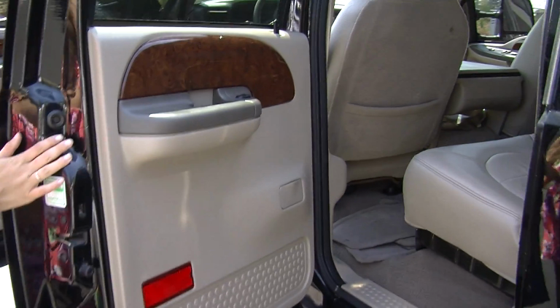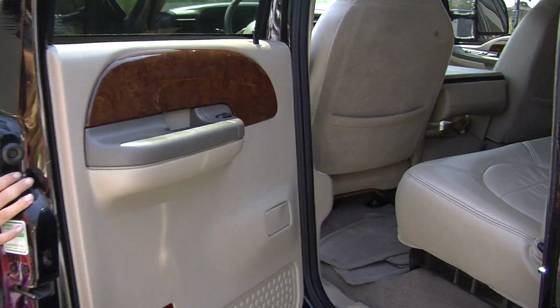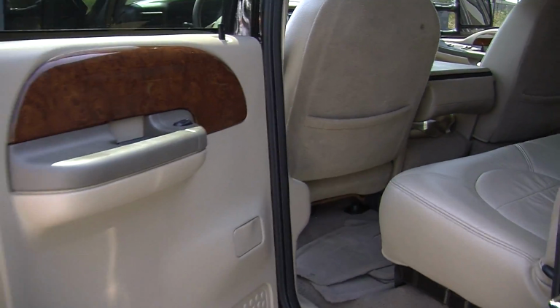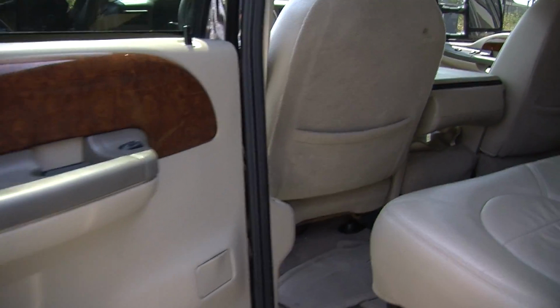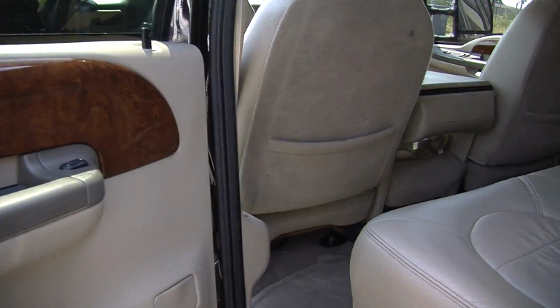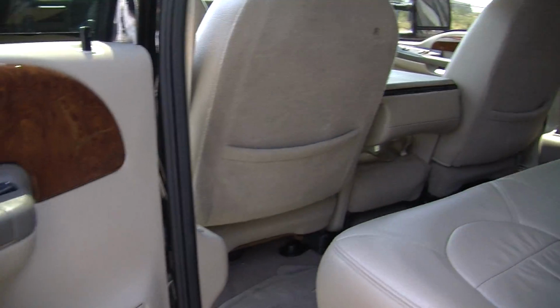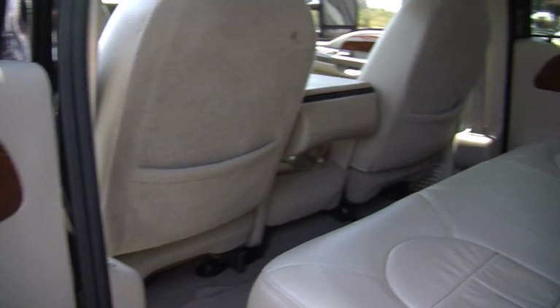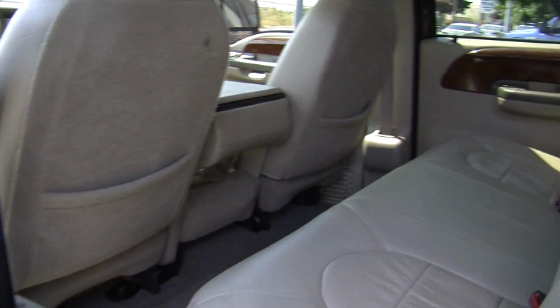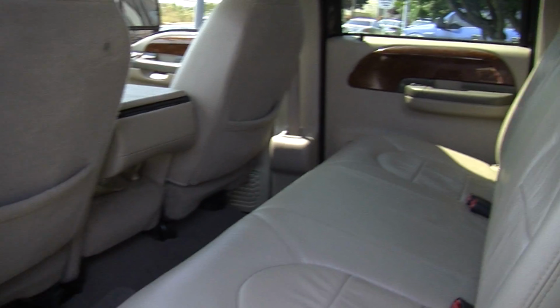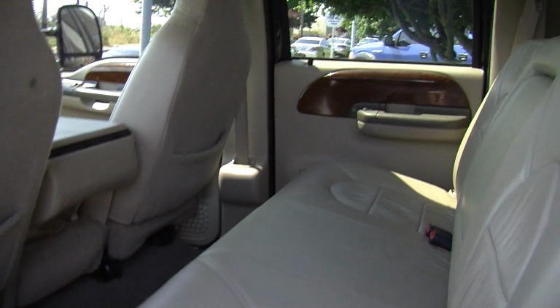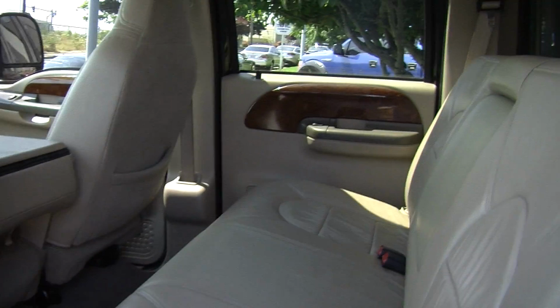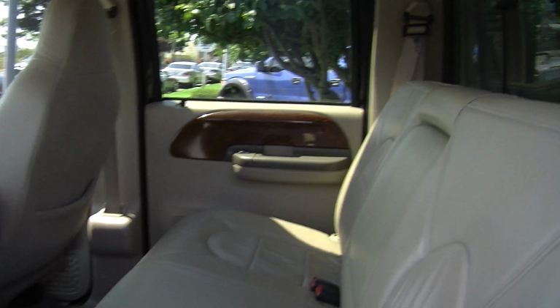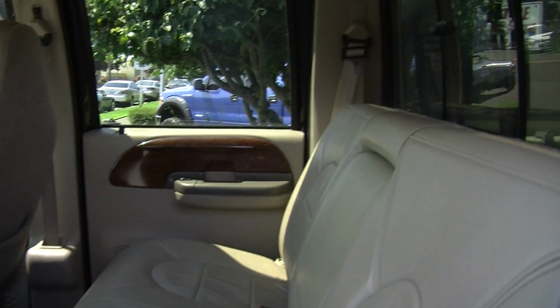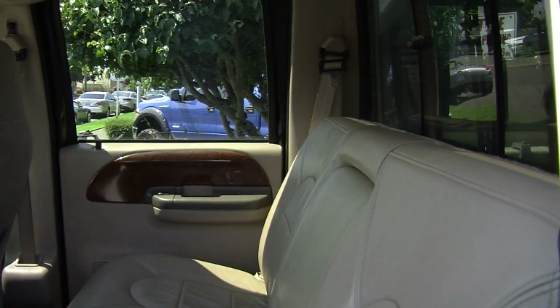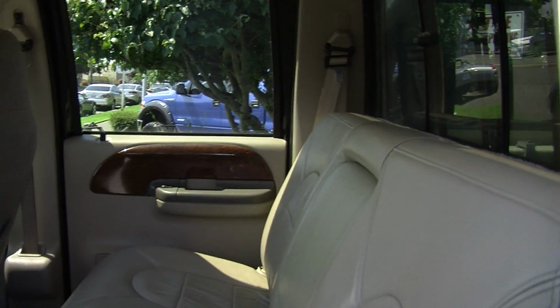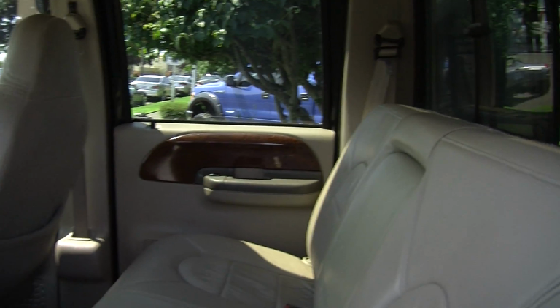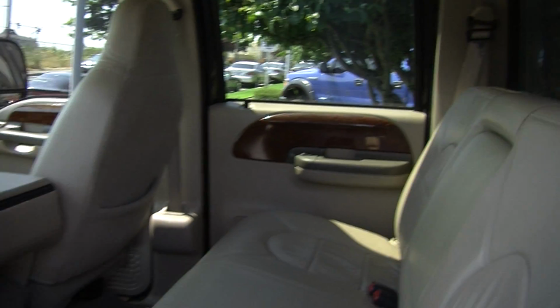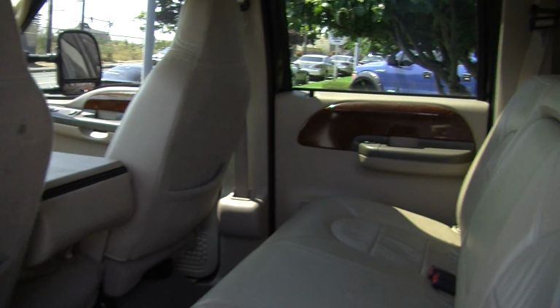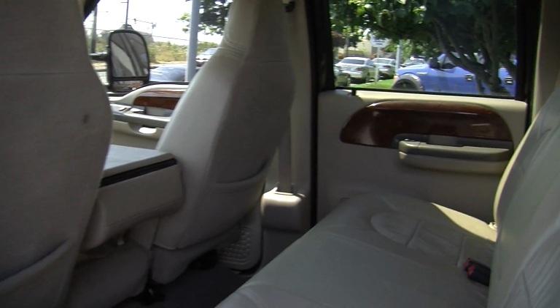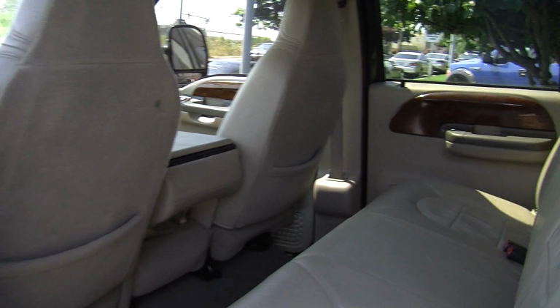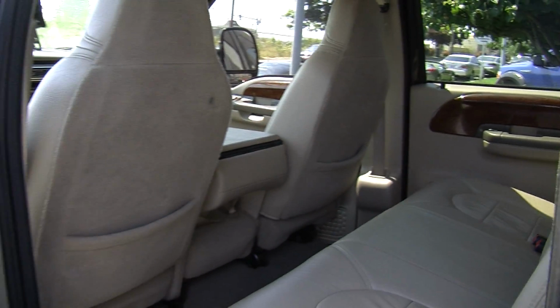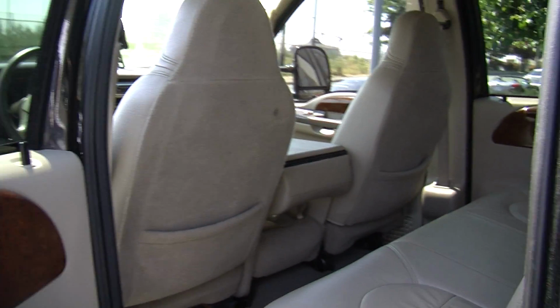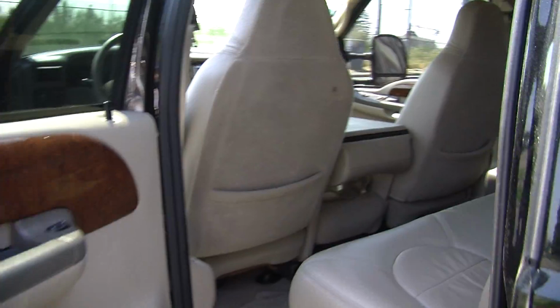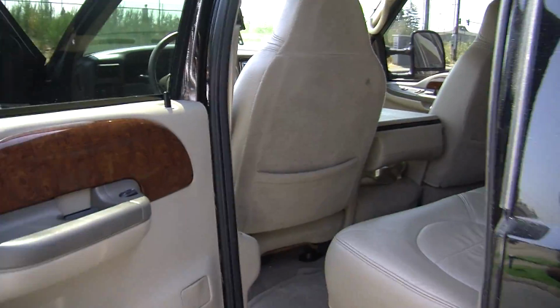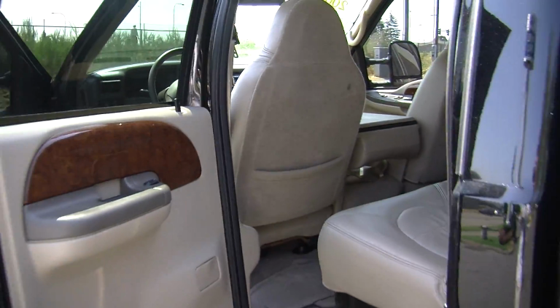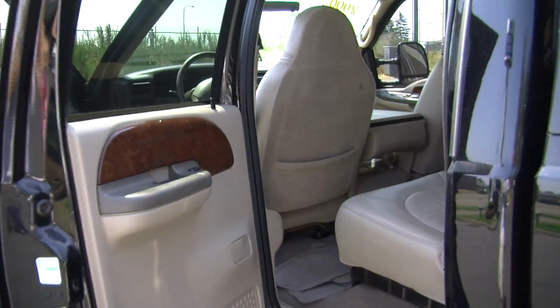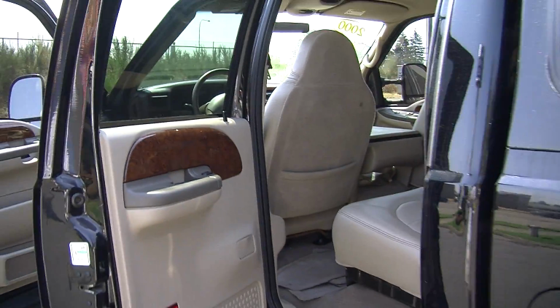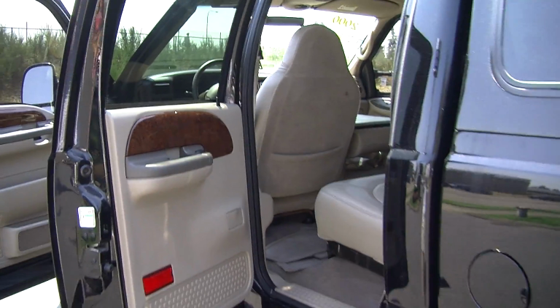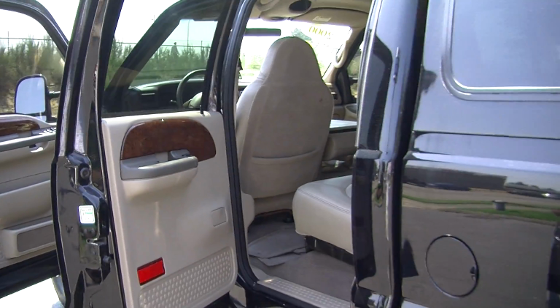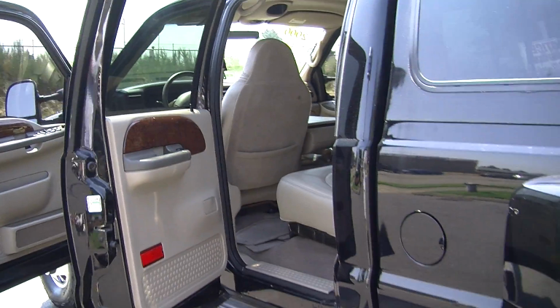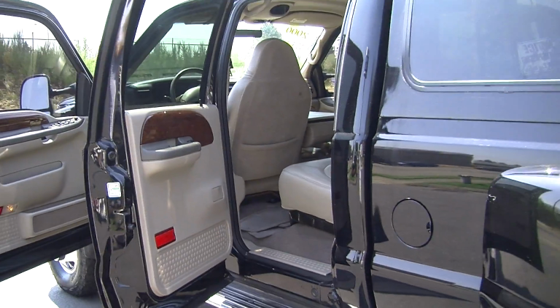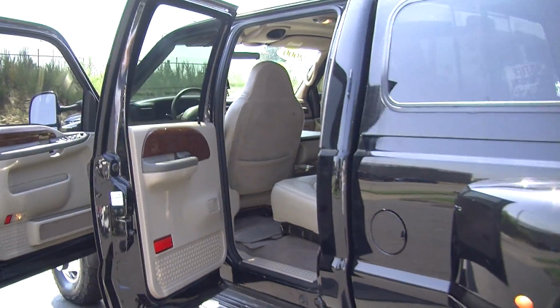Nice and accommodating here in the back seat — it does seat up to three full-size adults. Nice and spacious with plenty of legroom. It is a dually, which gives you better stability on the road when towing.